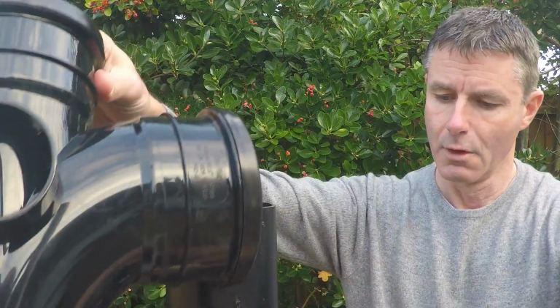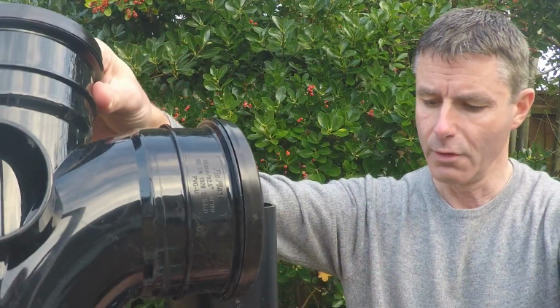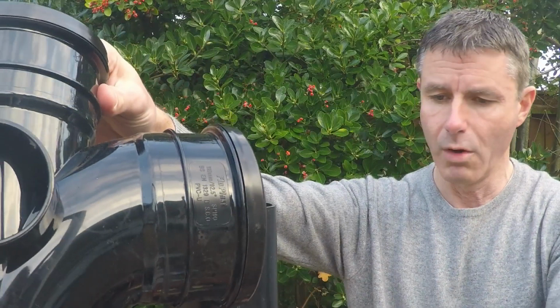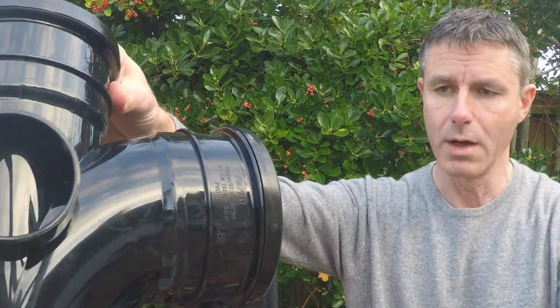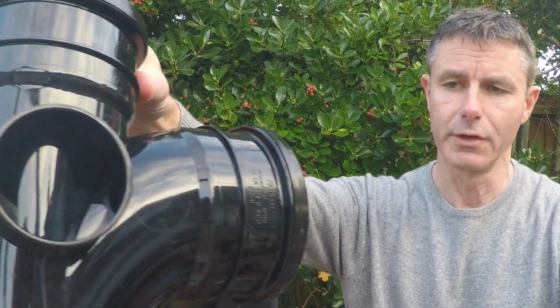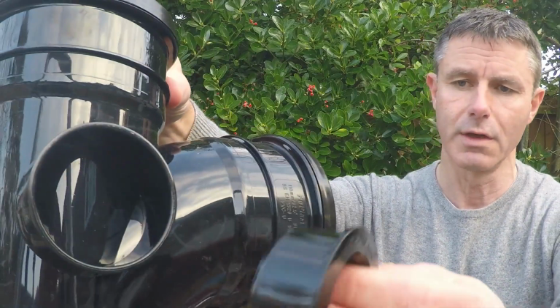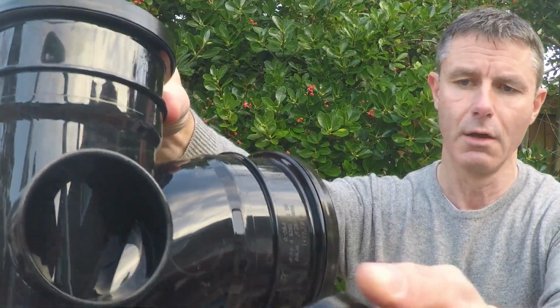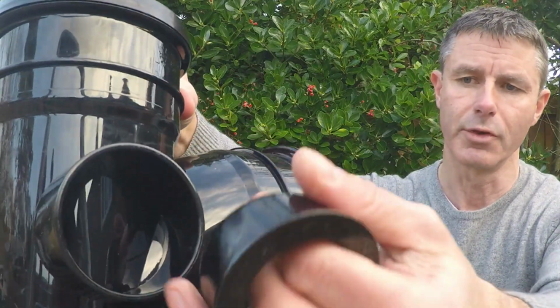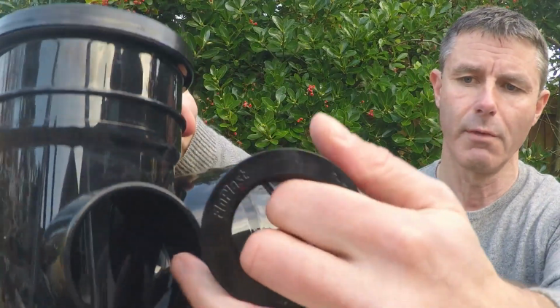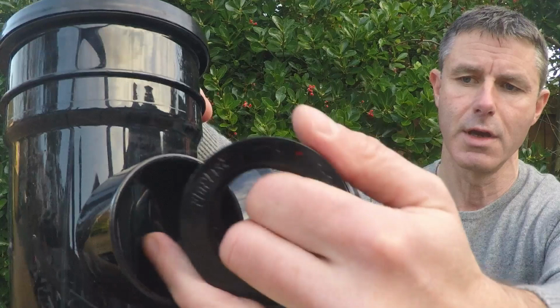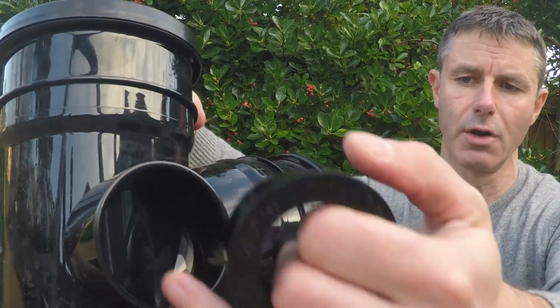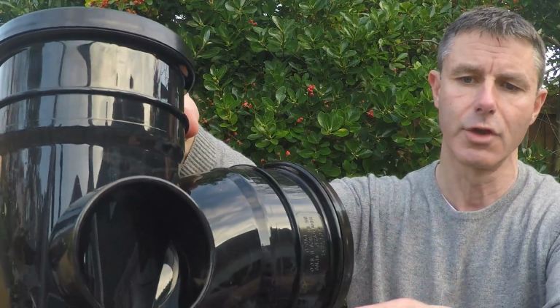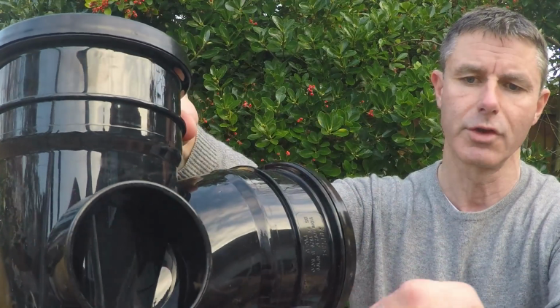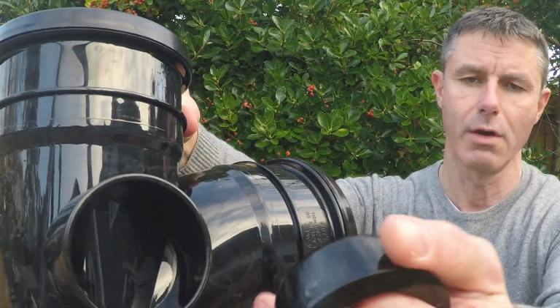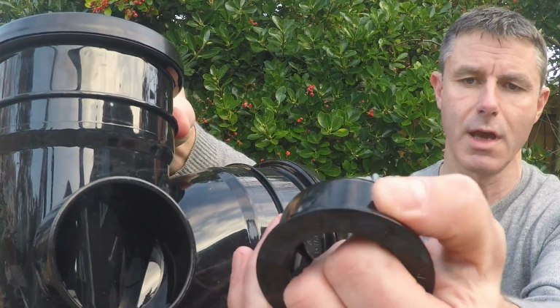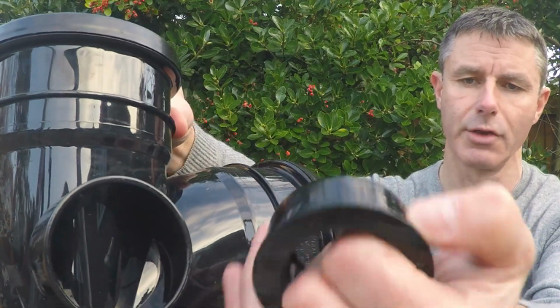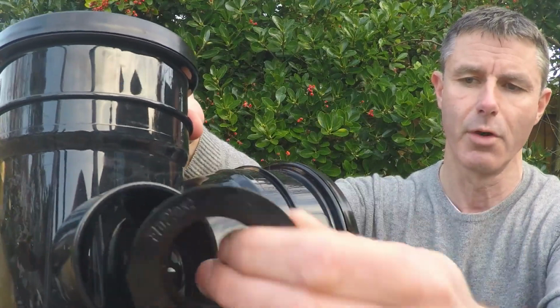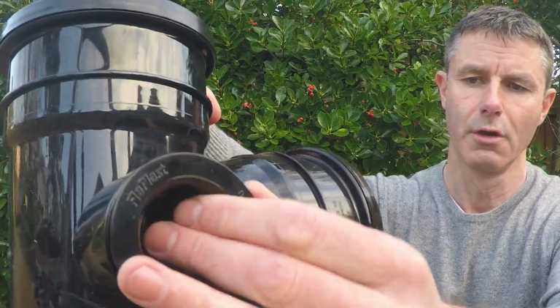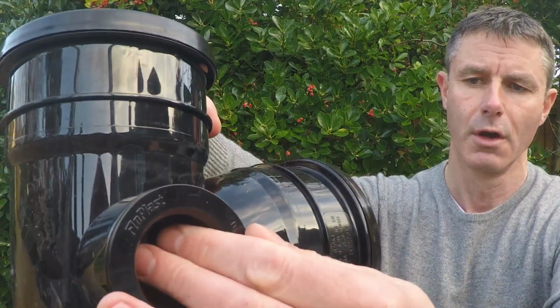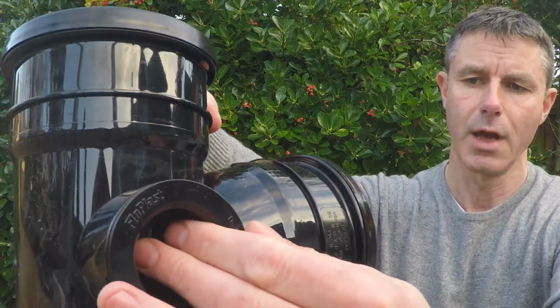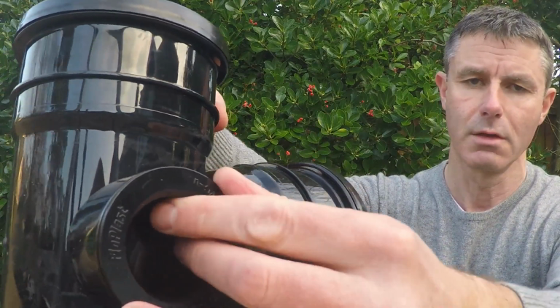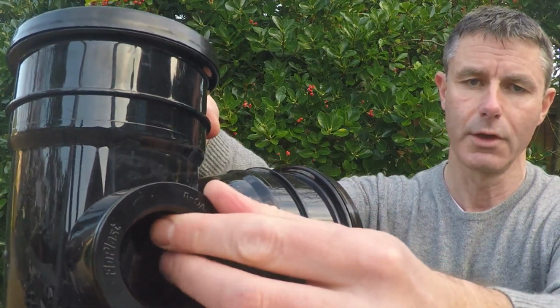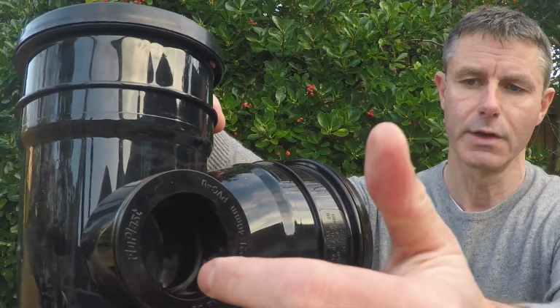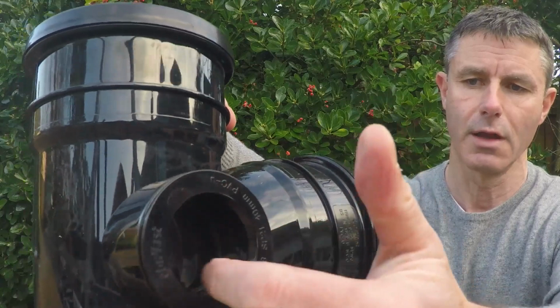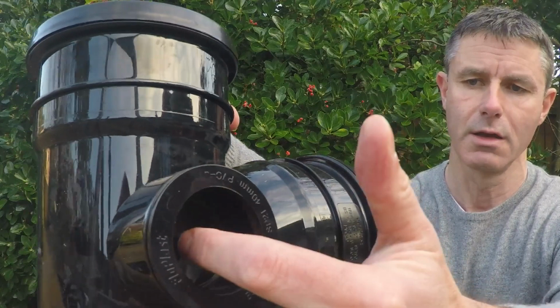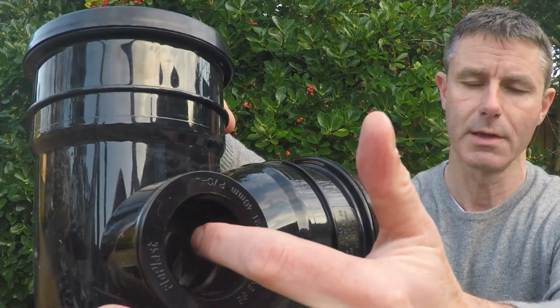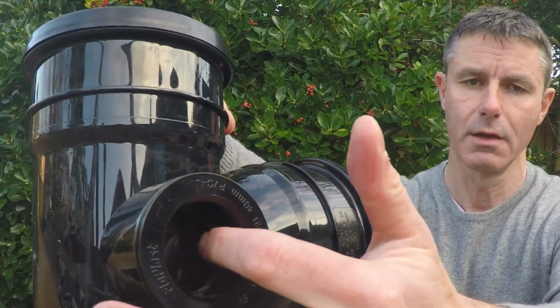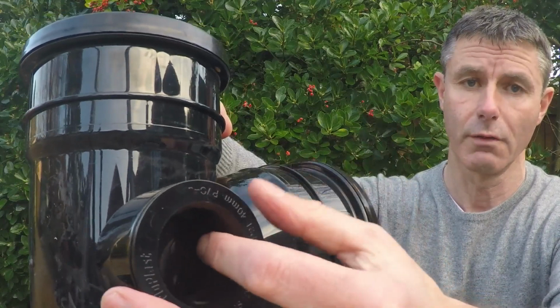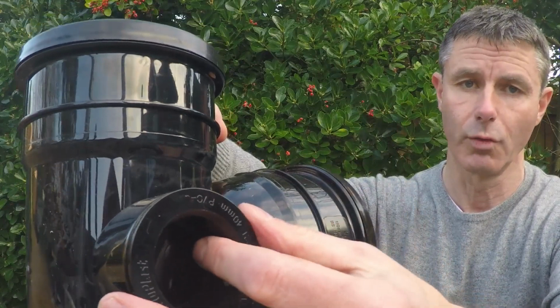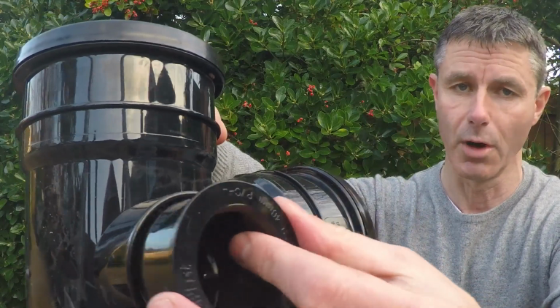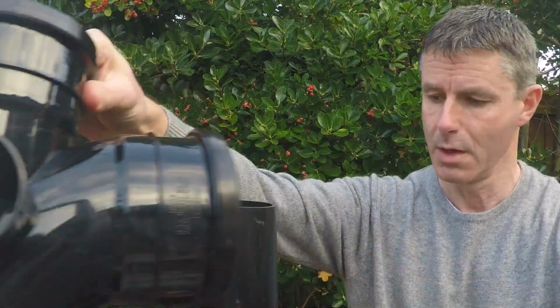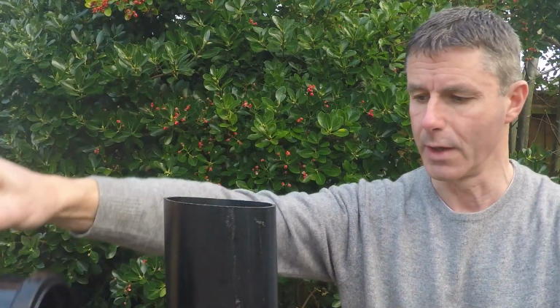If you decide to use the solvent weld one, you put solvent weld on the inside of the shoulder and solvent weld on the outside of the BOSS, put it in, give it a twist, and then ten minutes later solvent weld your waste pipe in place.